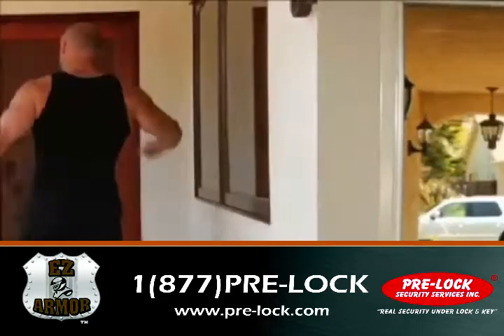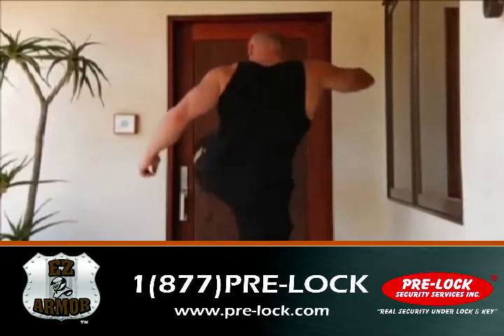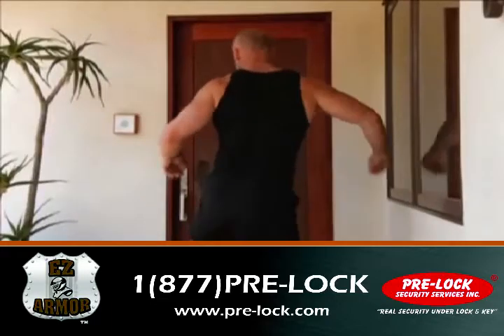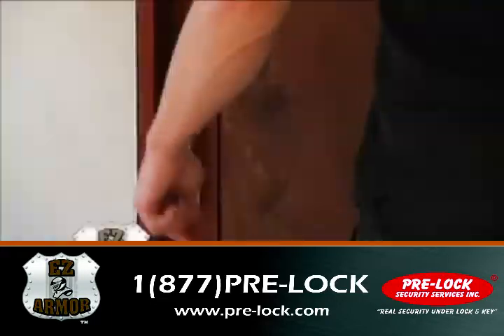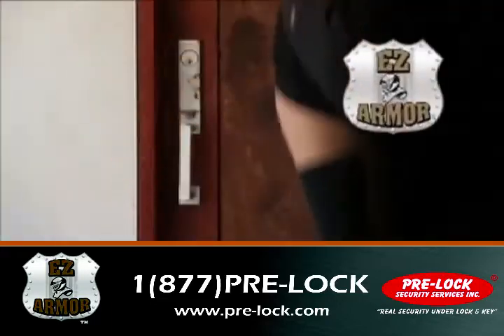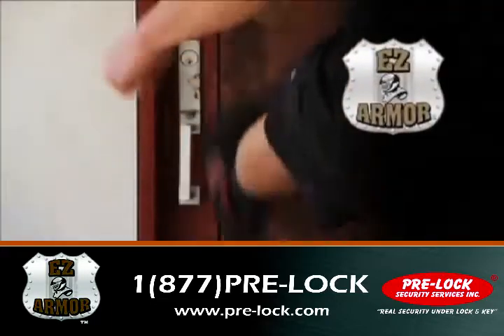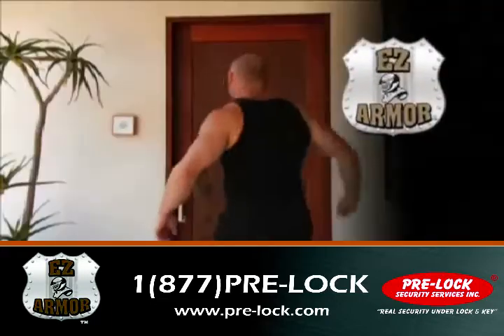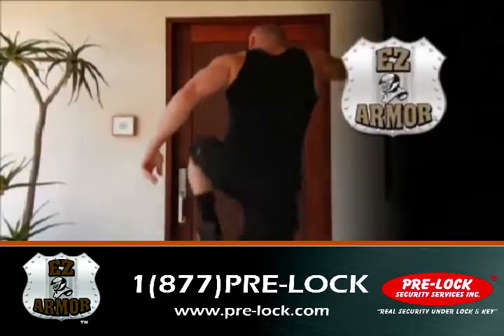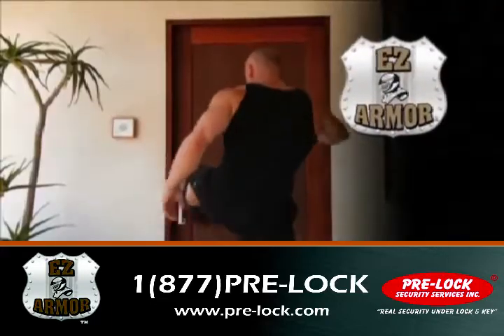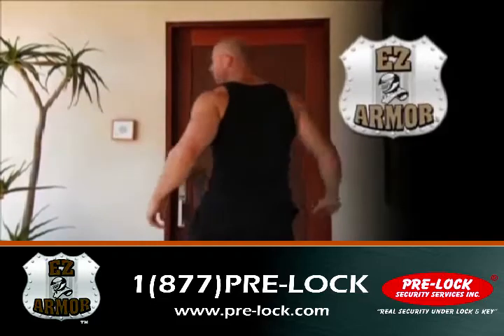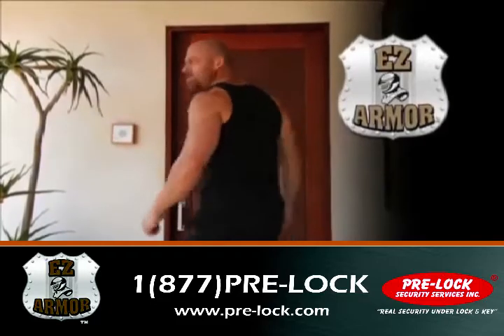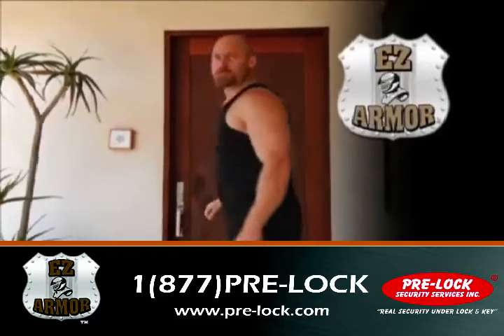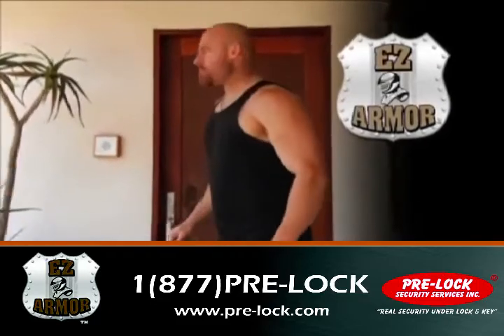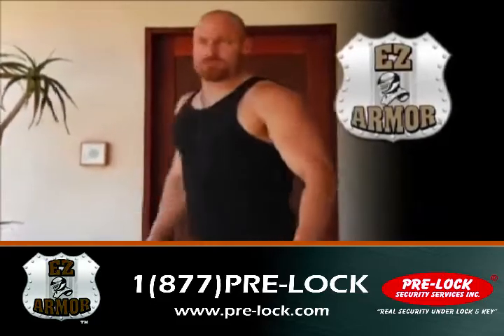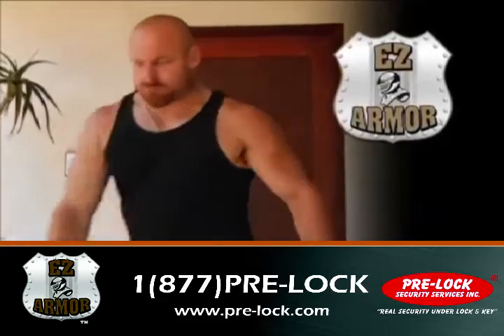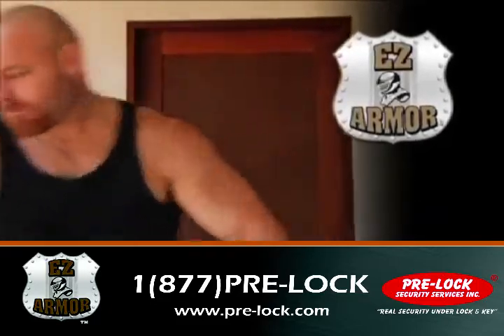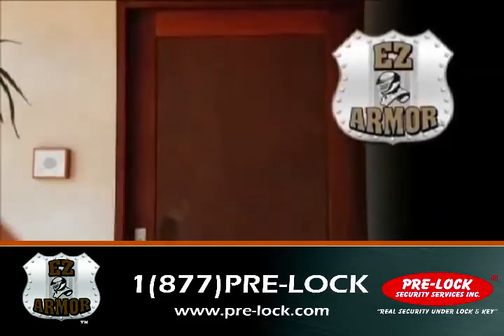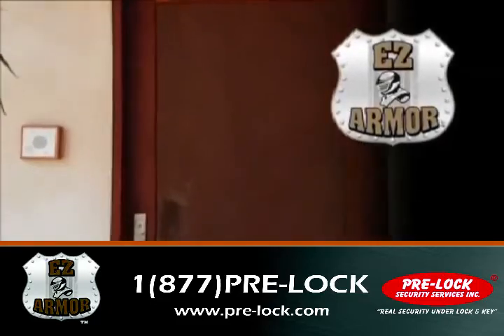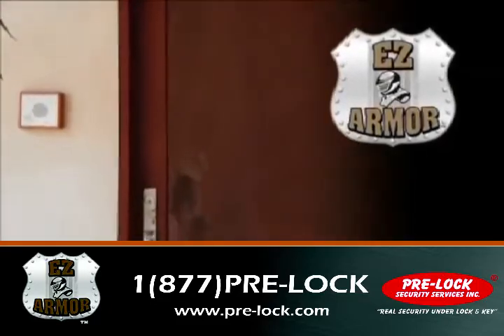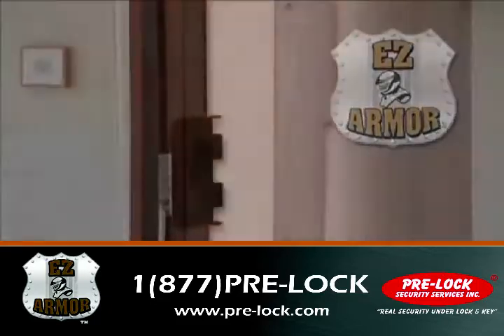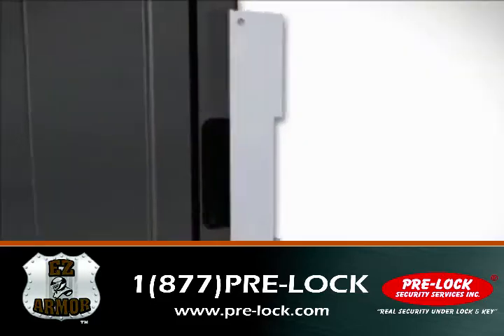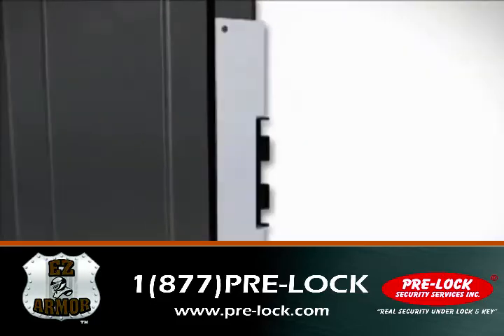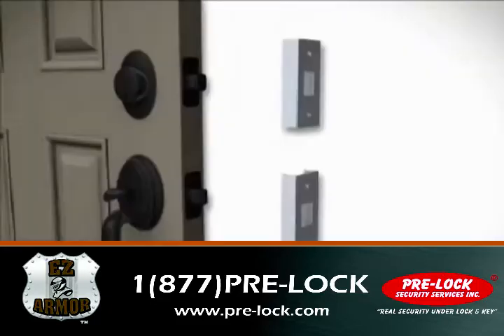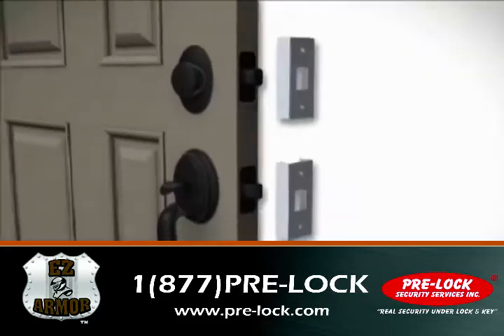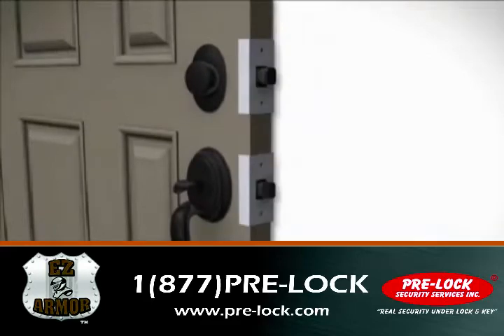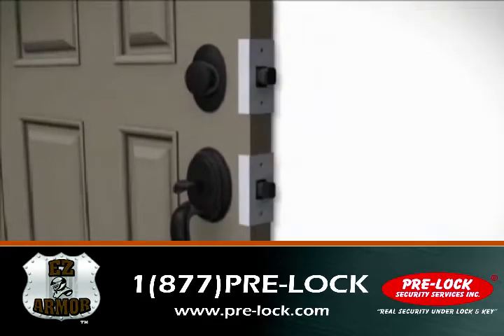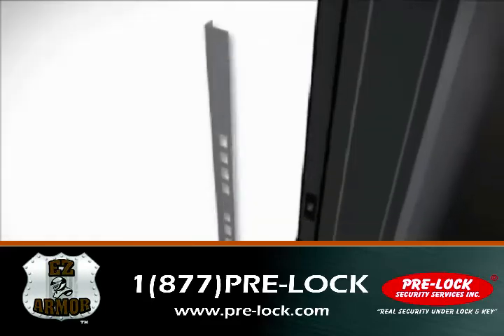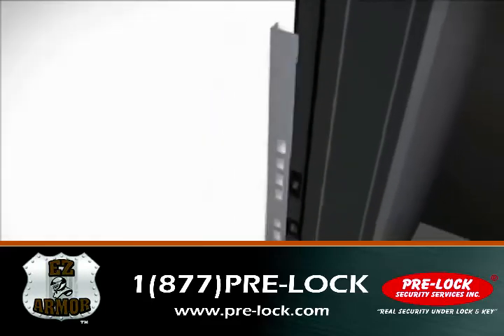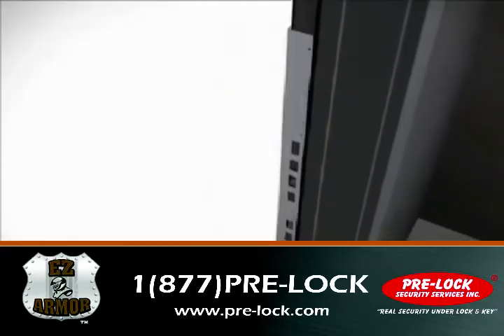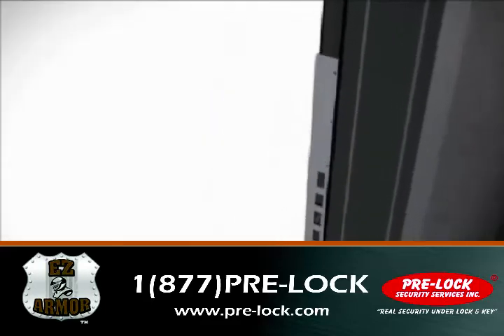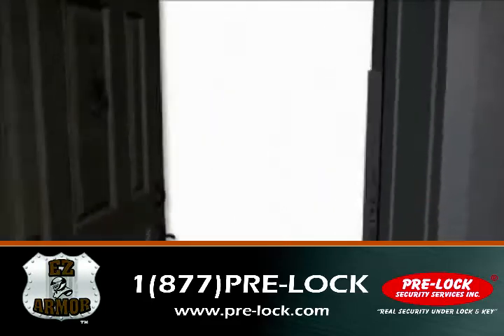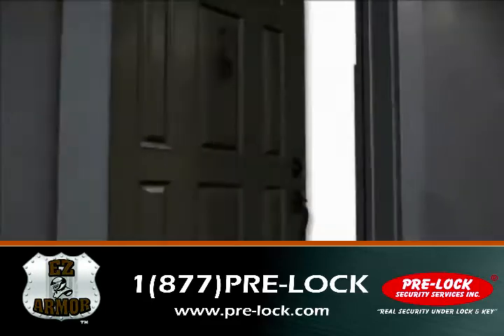Get real protection with EZ Armor — the easiest and most reliable way to stop intruders before they get in. EZ Armor reinforces all the weak points of your door: the door jamb, the hinges, and the locks.